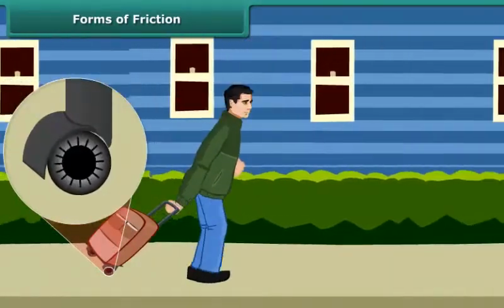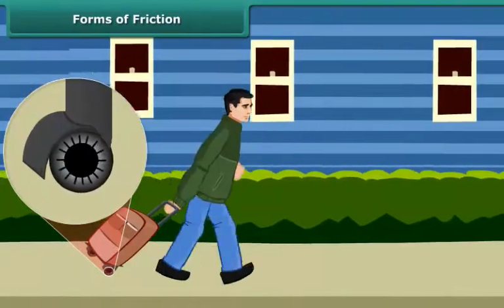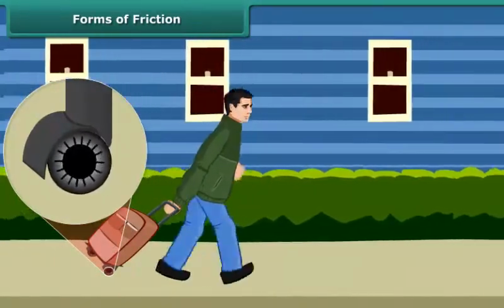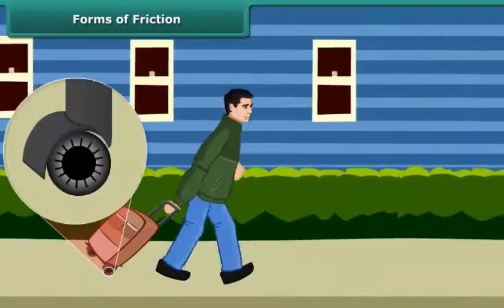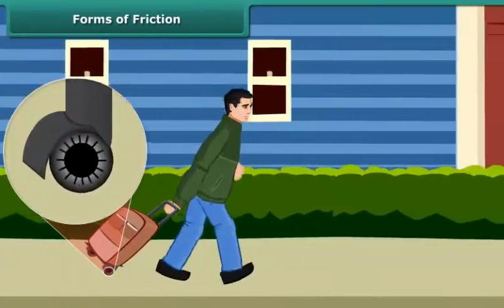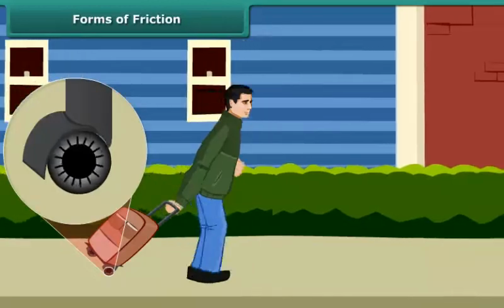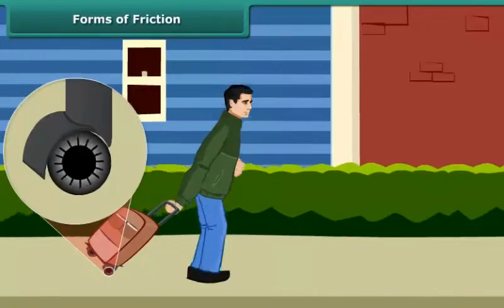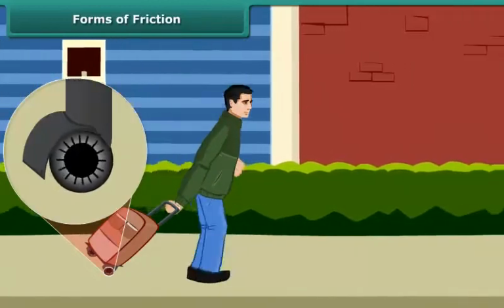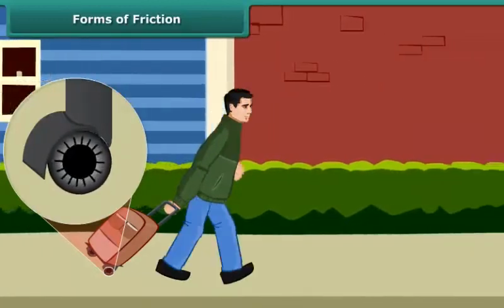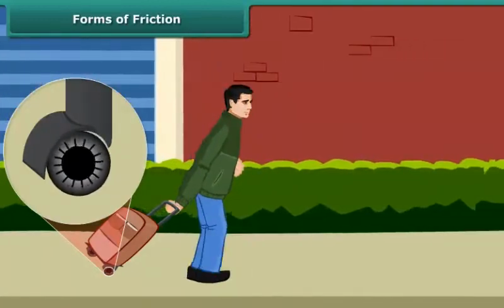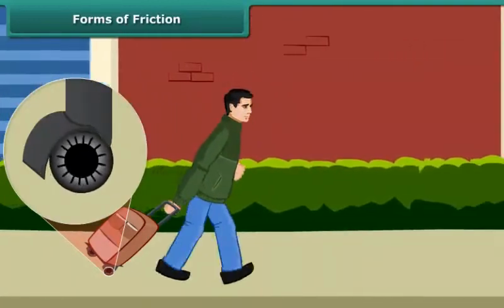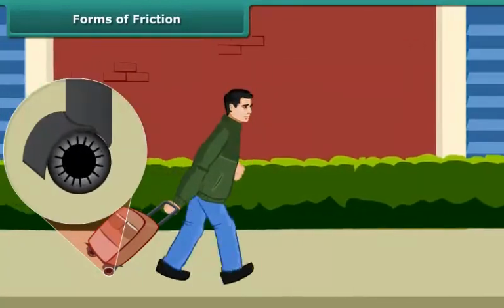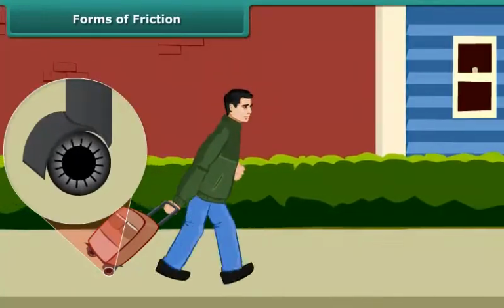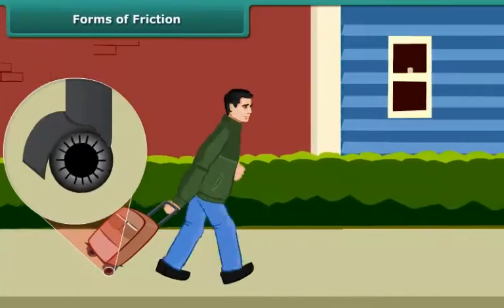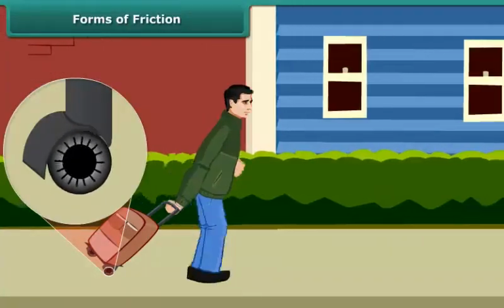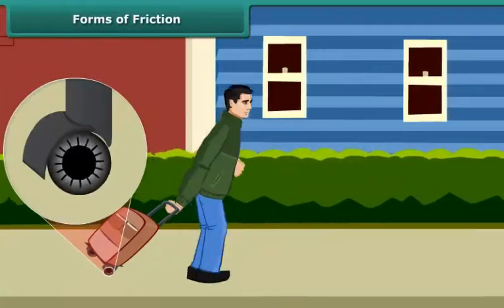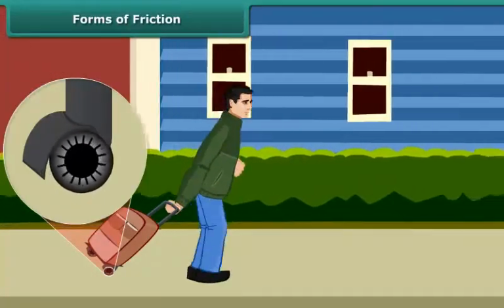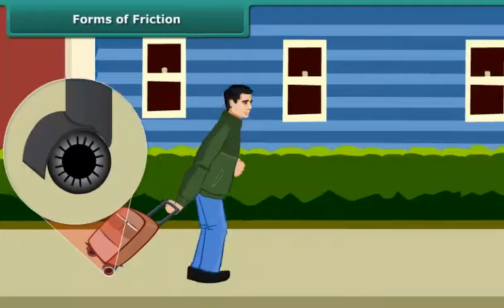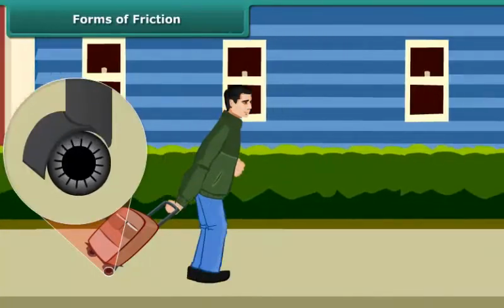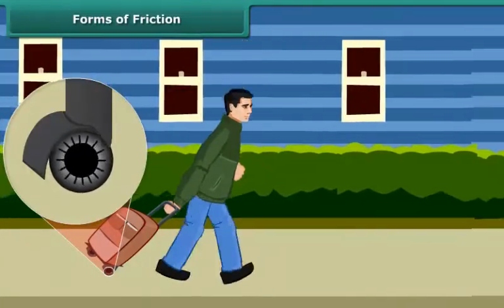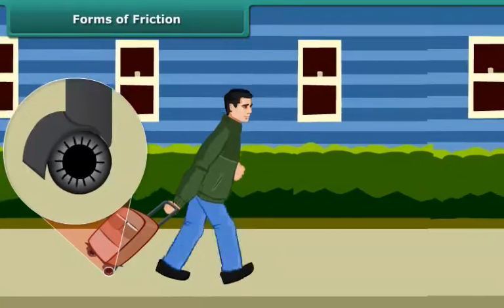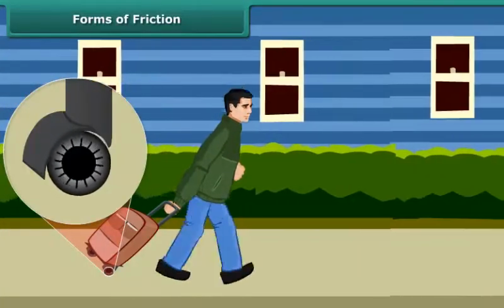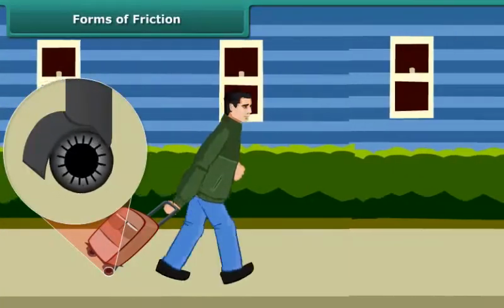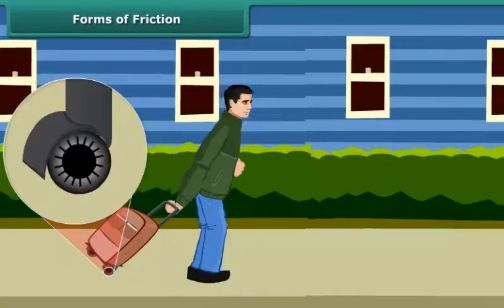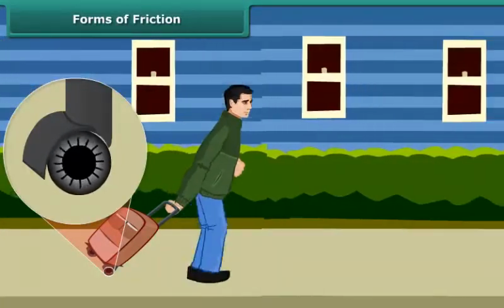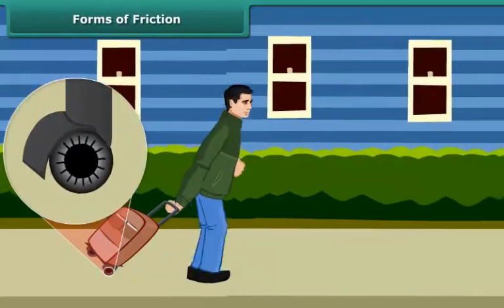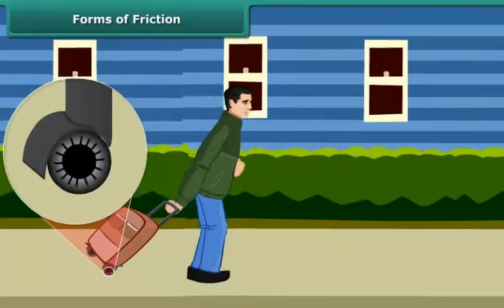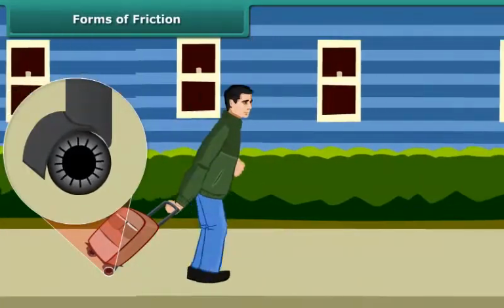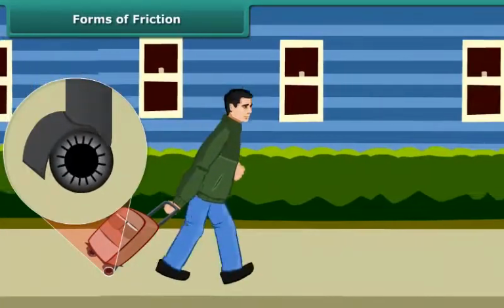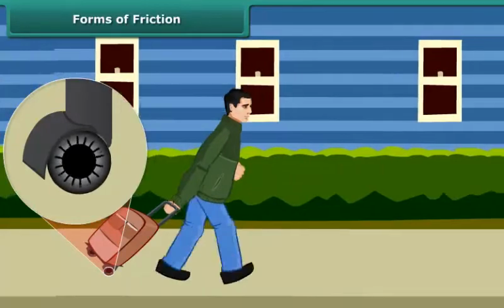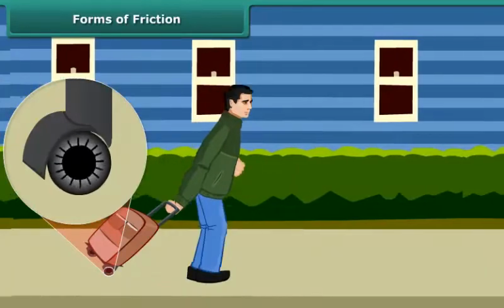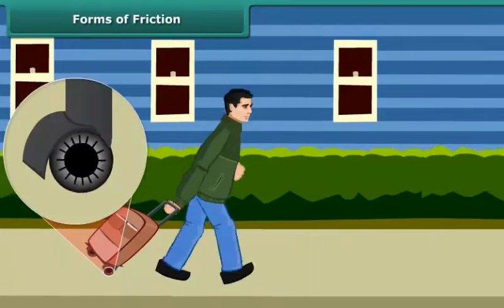The rollers reduce friction and allow objects to roll. It is always easier to roll than to slide a body over another. That is the reason it is convenient to pull luggage fitted with rollers.